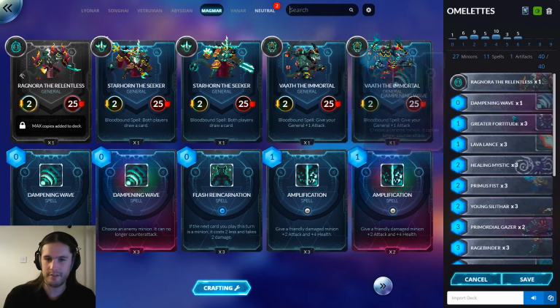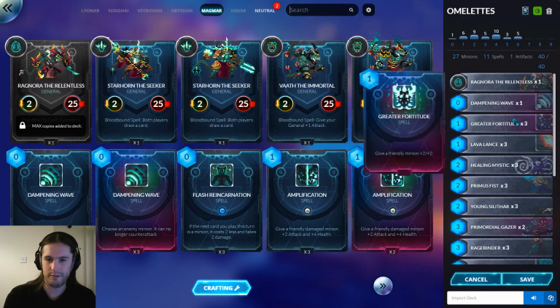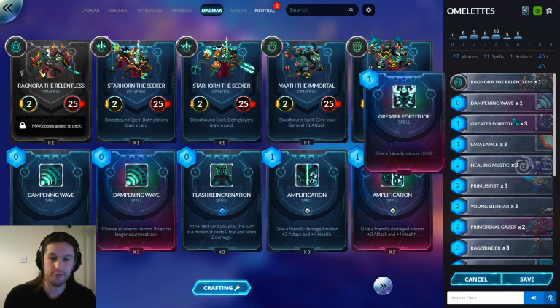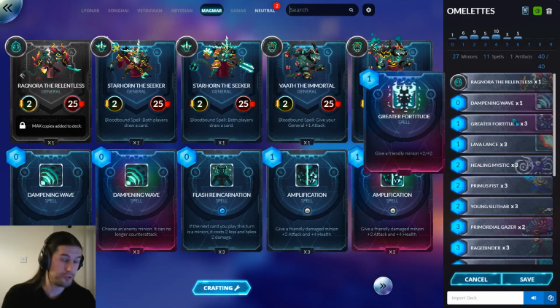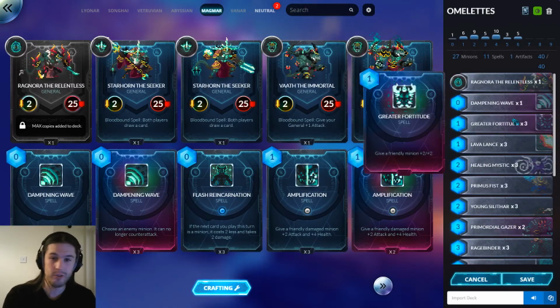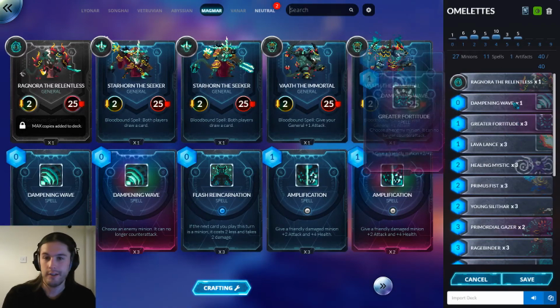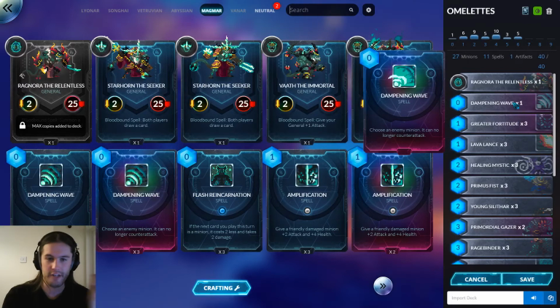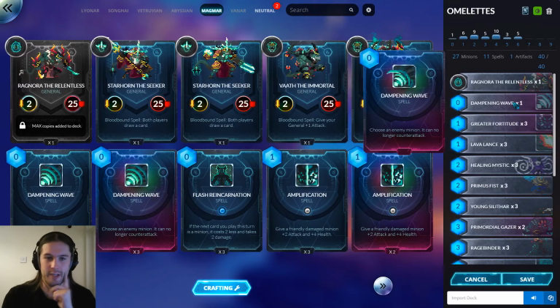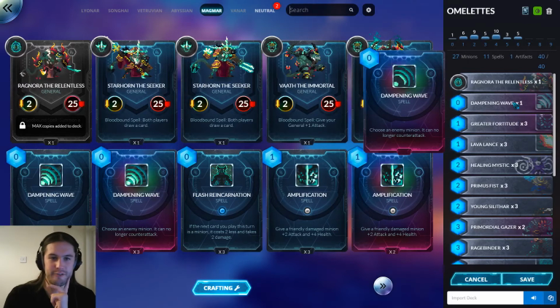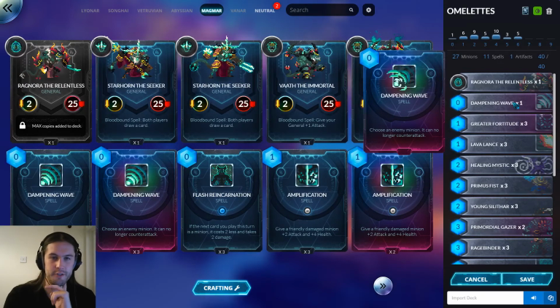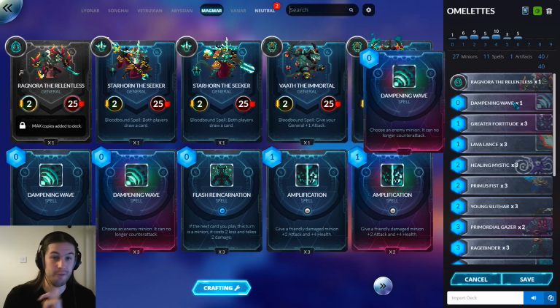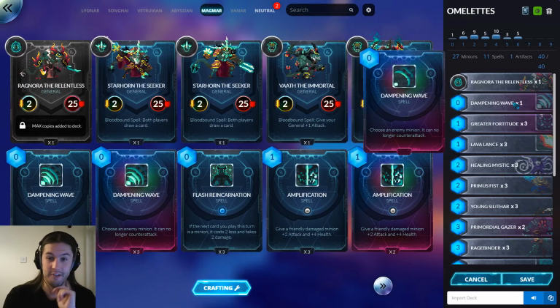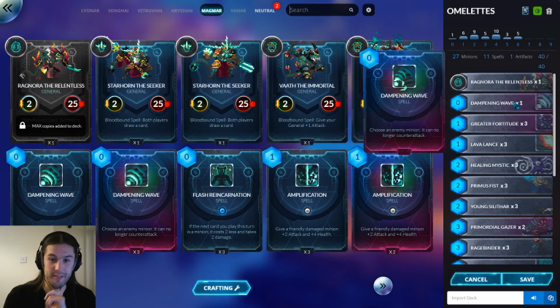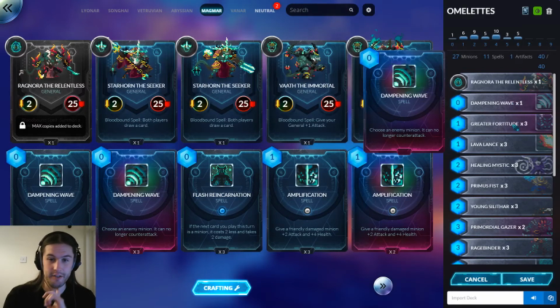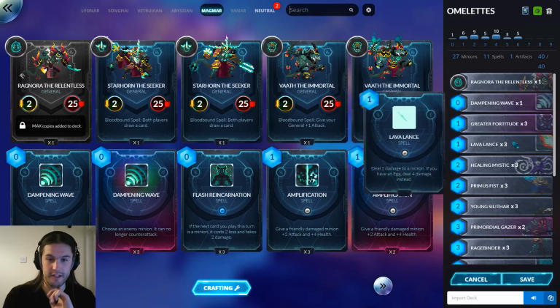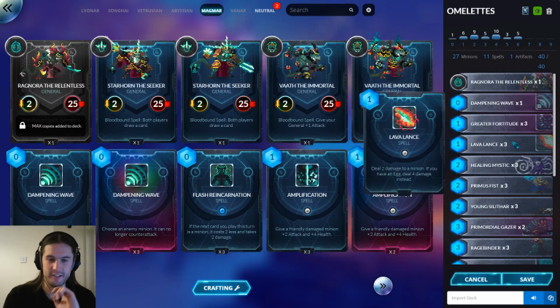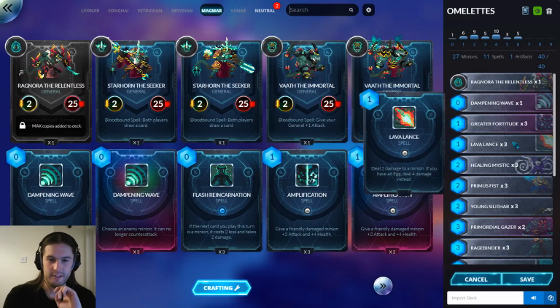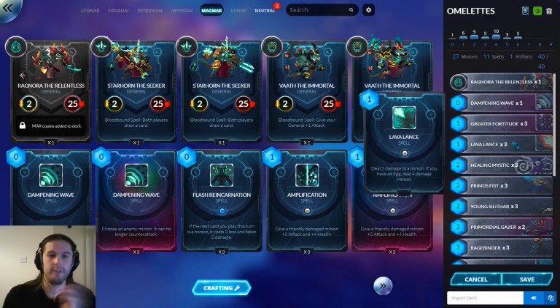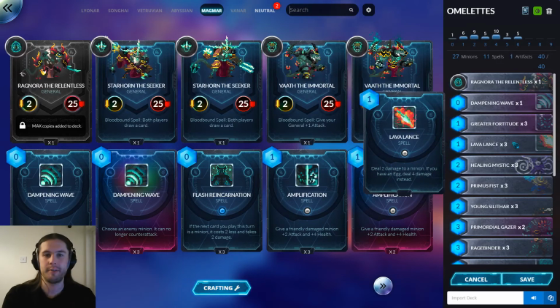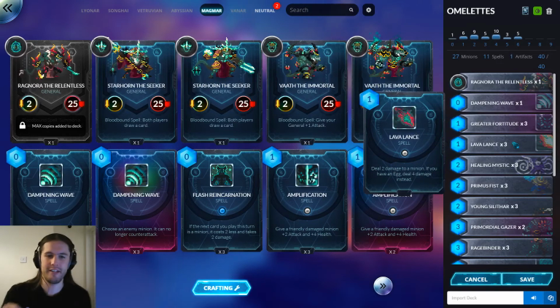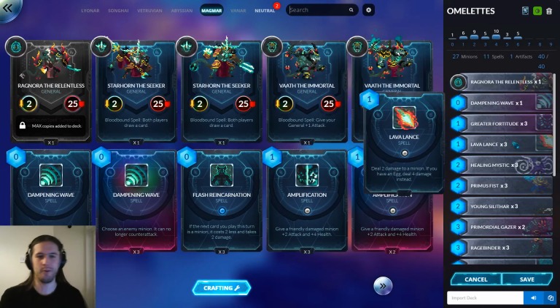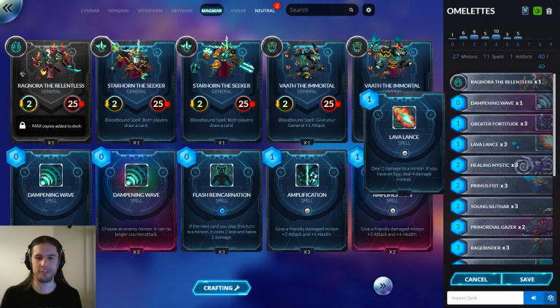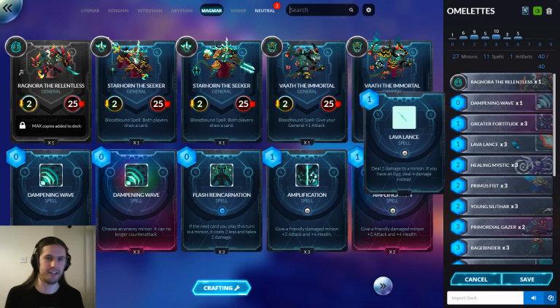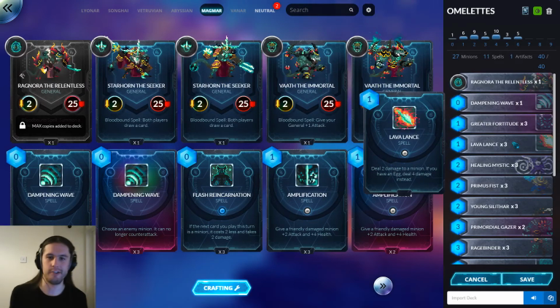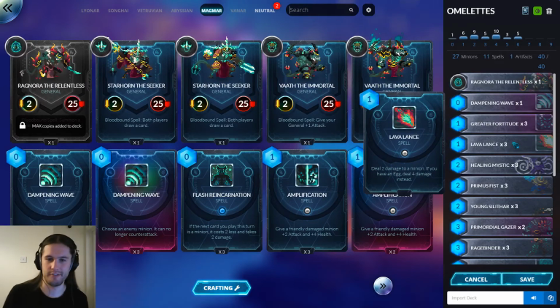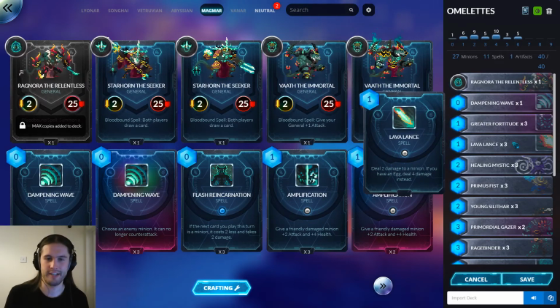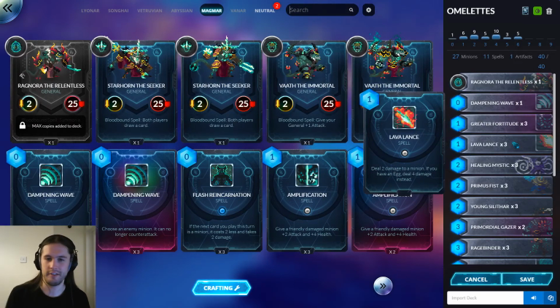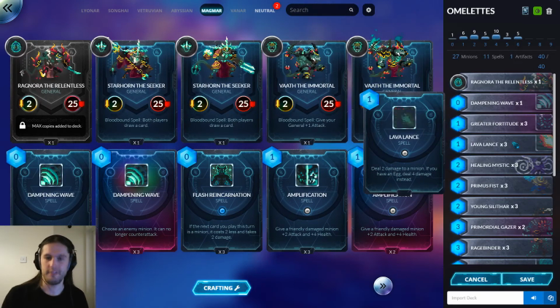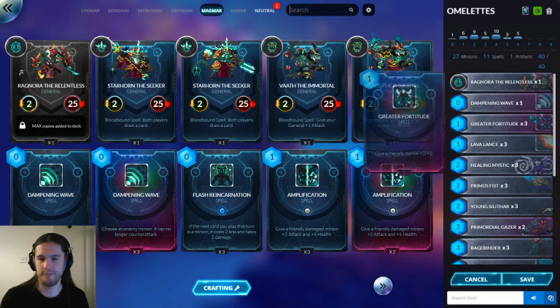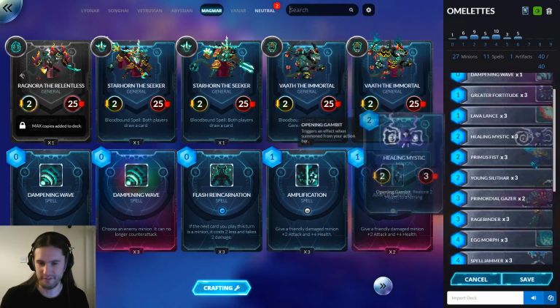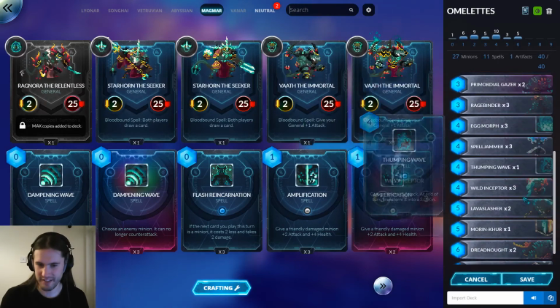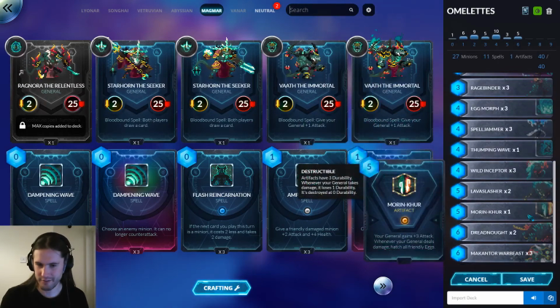Plus Egg Morph, which is a combo piece anyway, so there's already a bunch of removal in here. Greater Fortitude is also removal. I included a Dampening Wave to make the 3/1 with Celerity slightly better. There's a Lava Lance too, so with Lava Lance dealing four, Natural Selection is just unnecessary — this deck already has like 15 interactive cards.